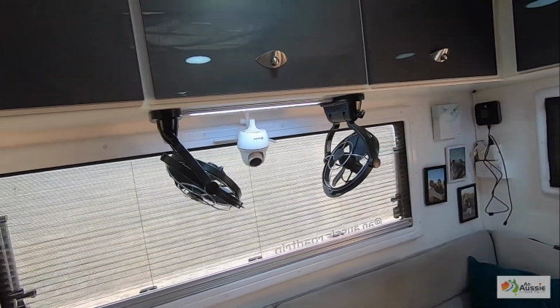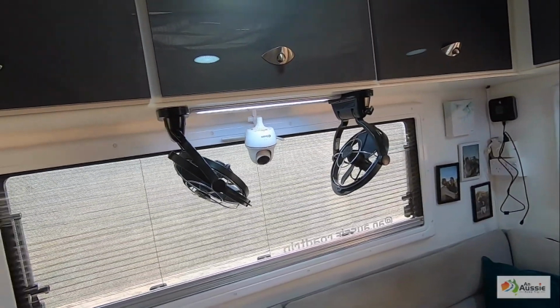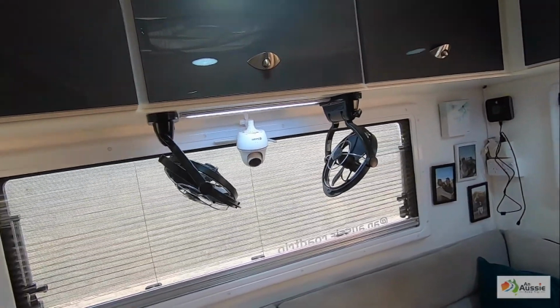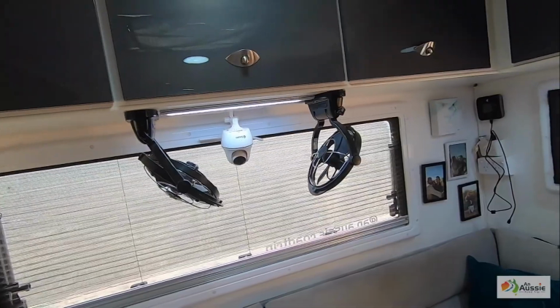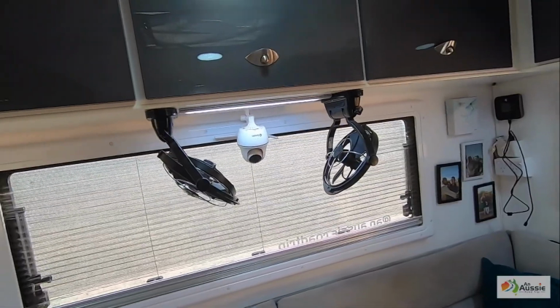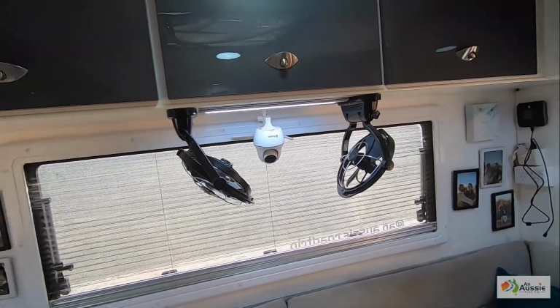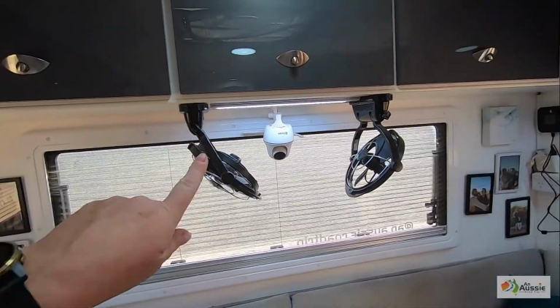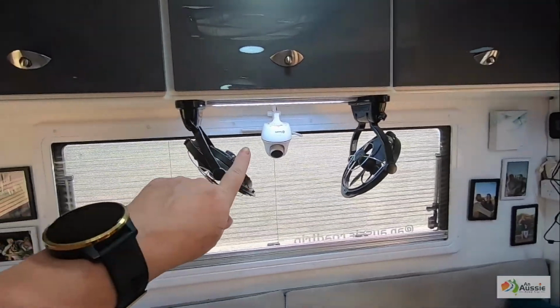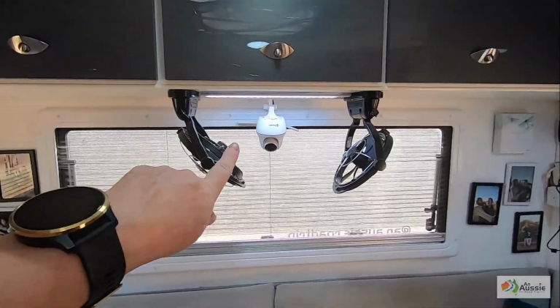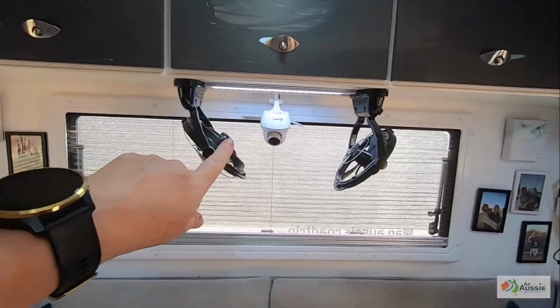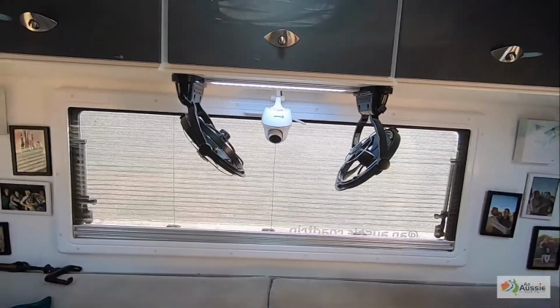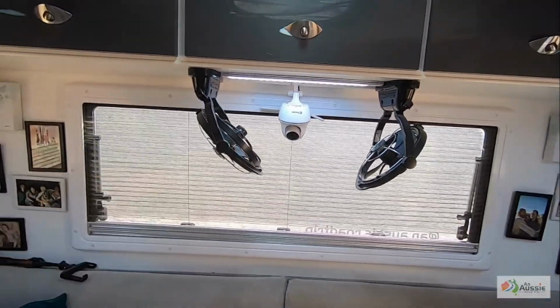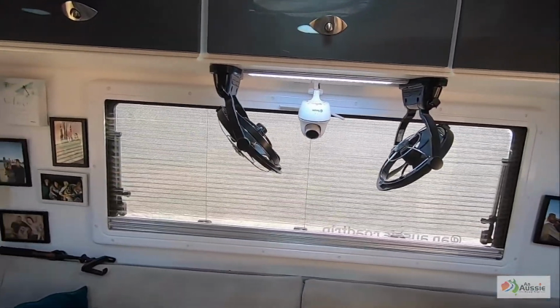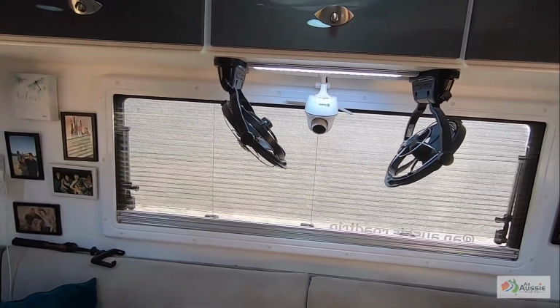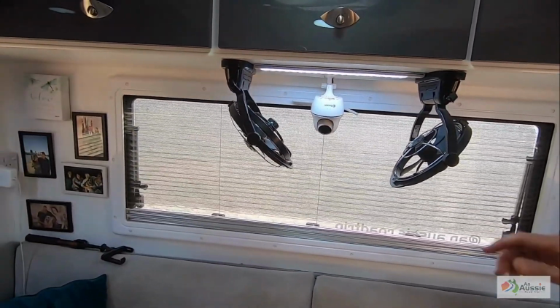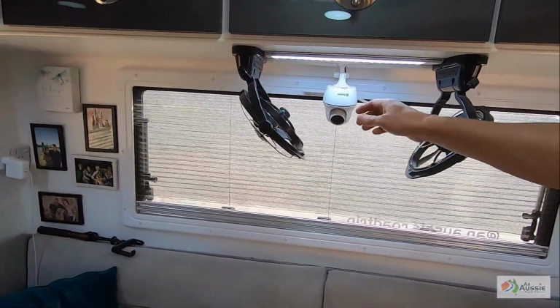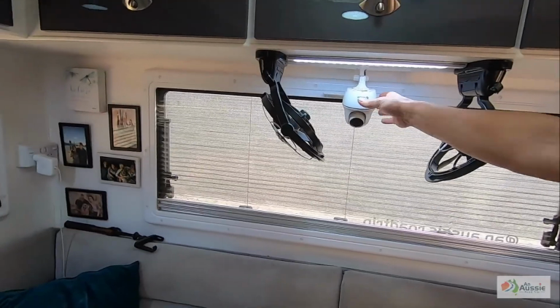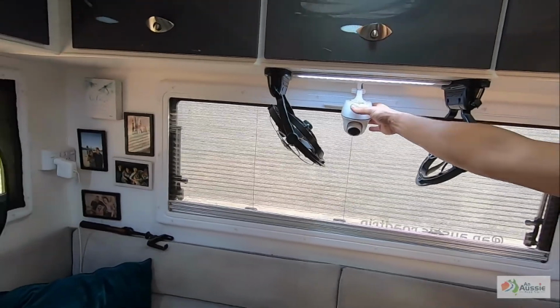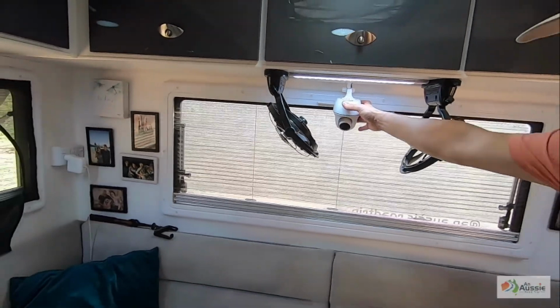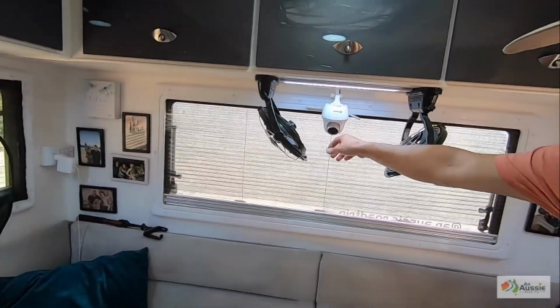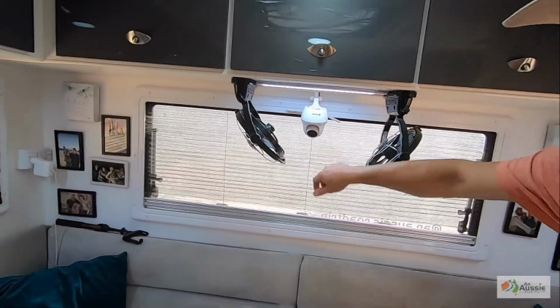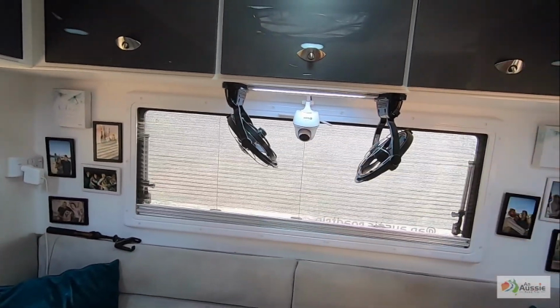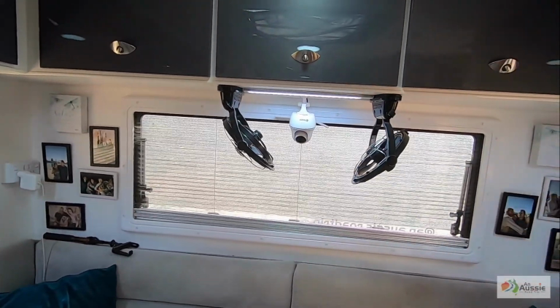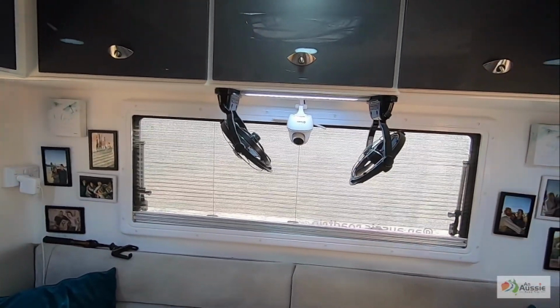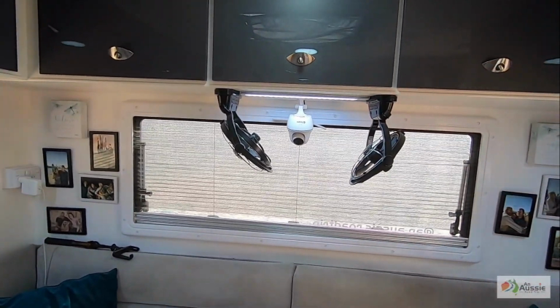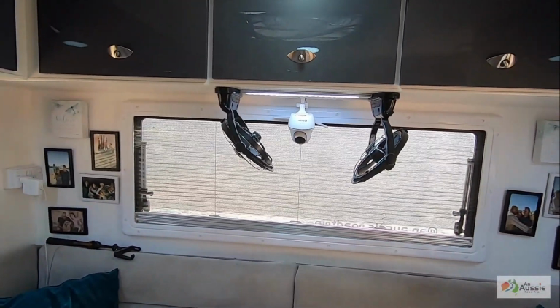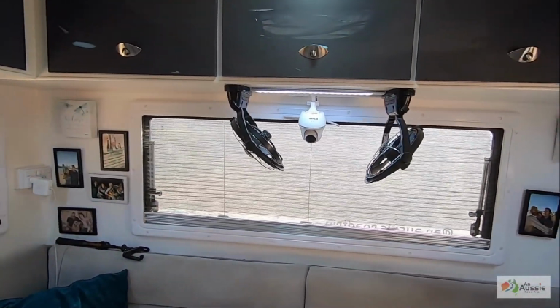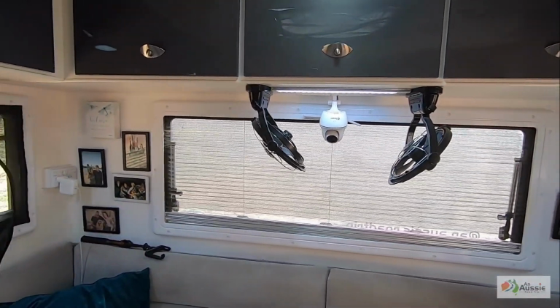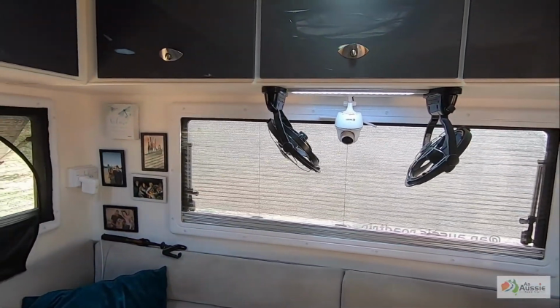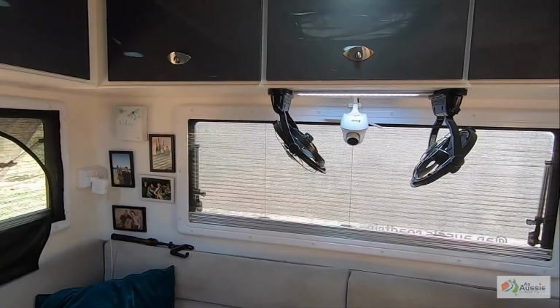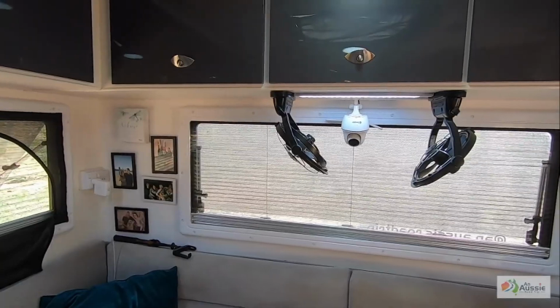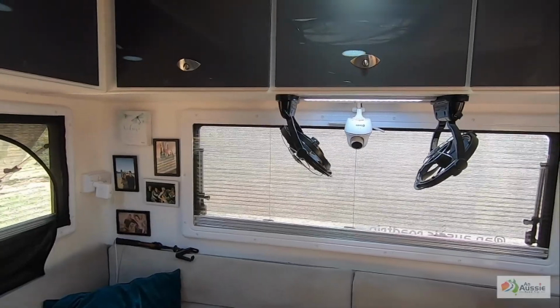We've actually got Sirocco fans throughout the van, a security camera inside the van for when we leave it, which works a treat.